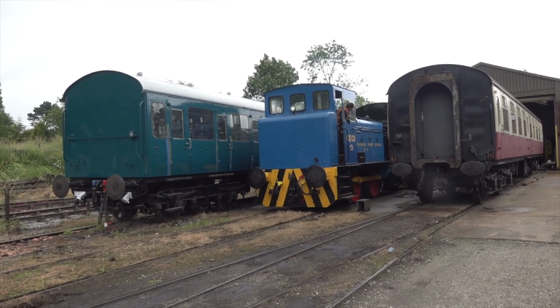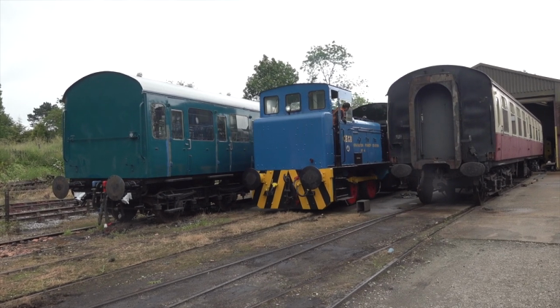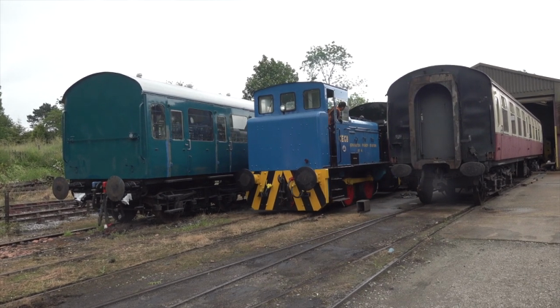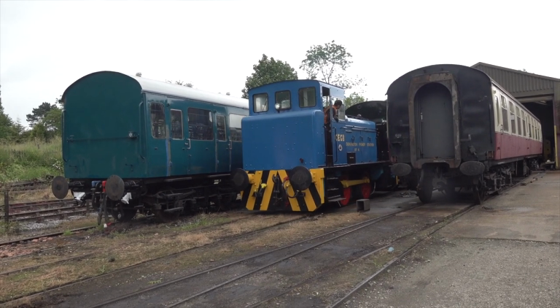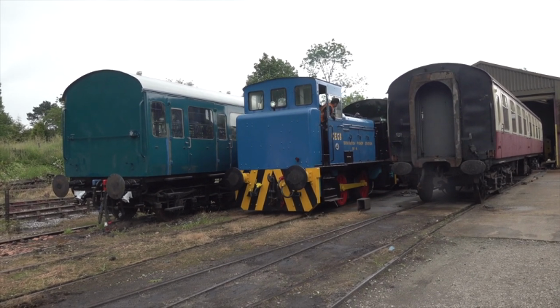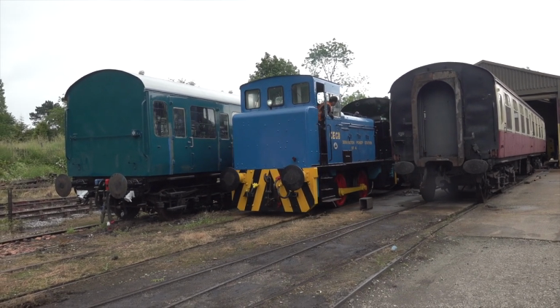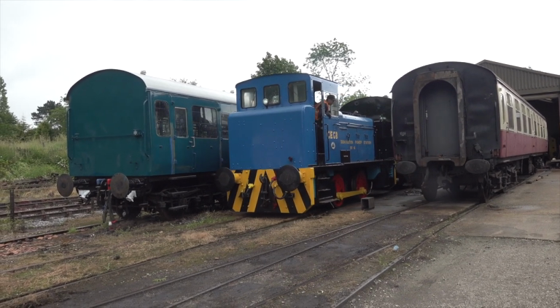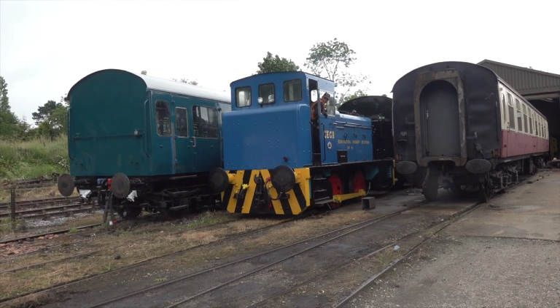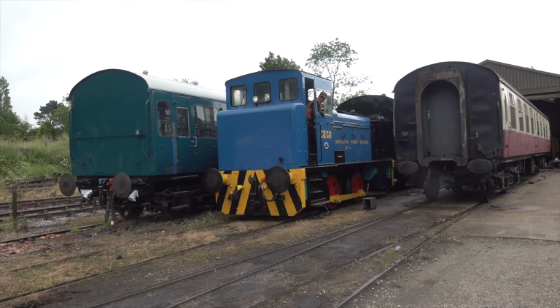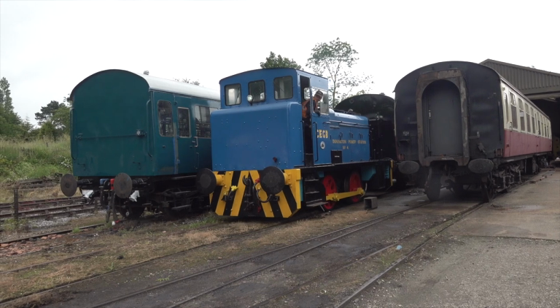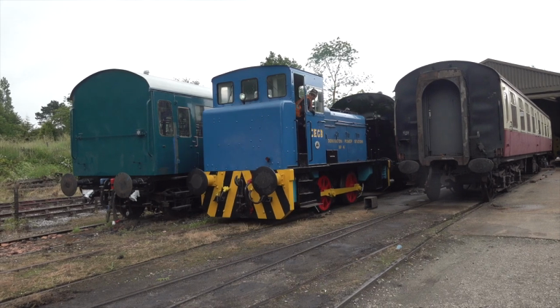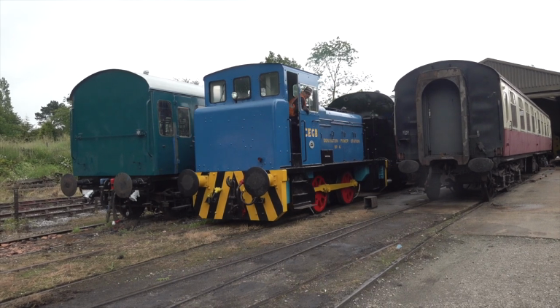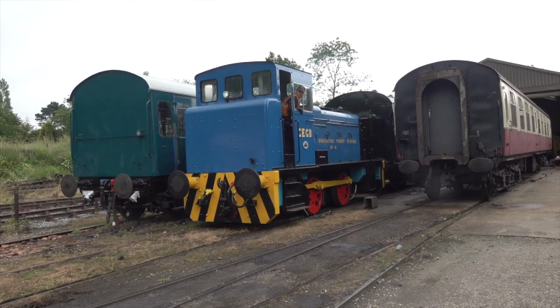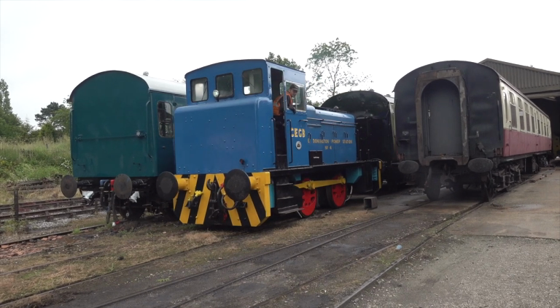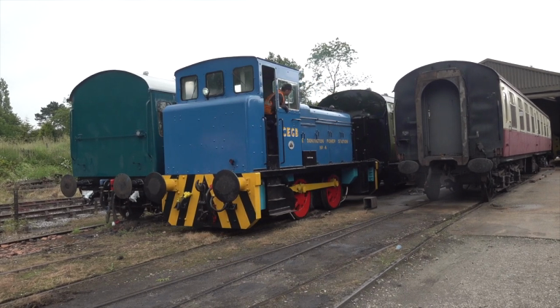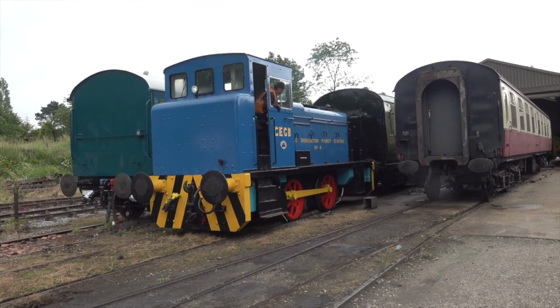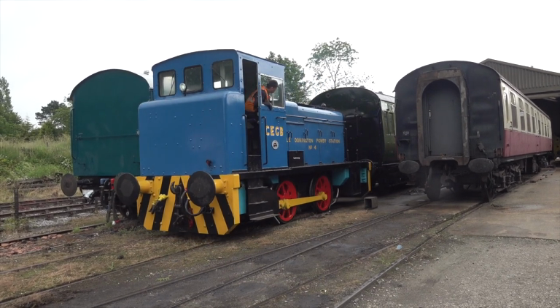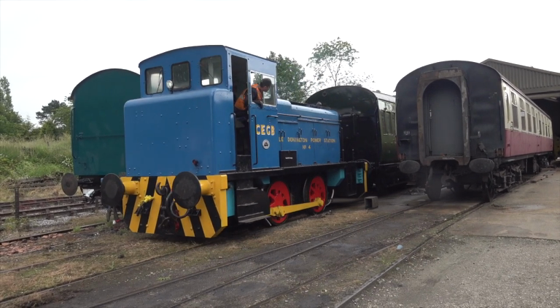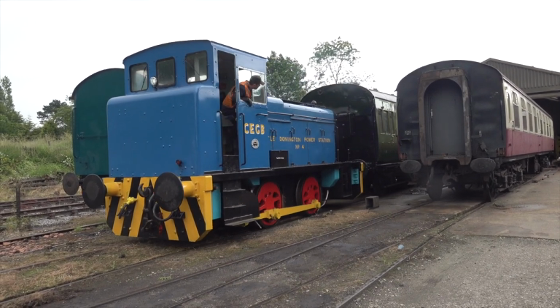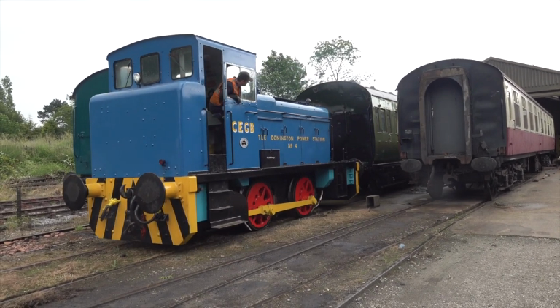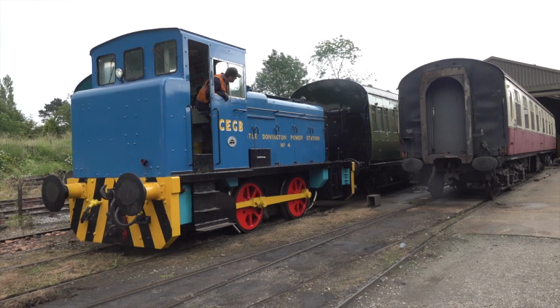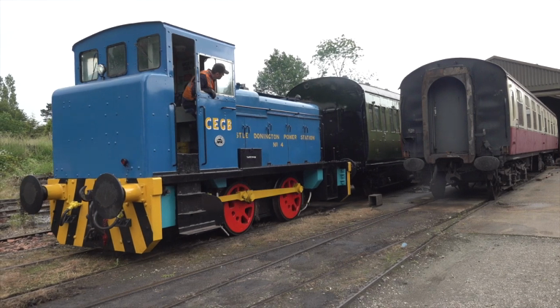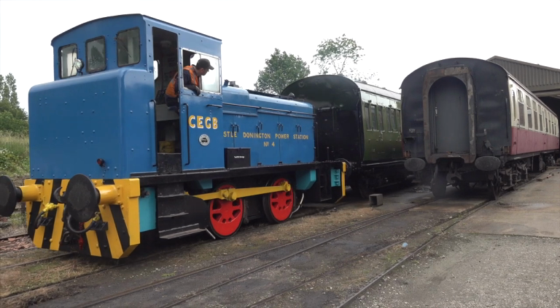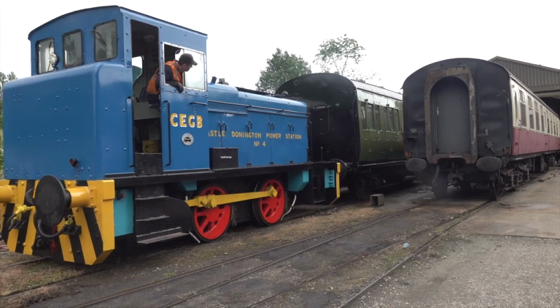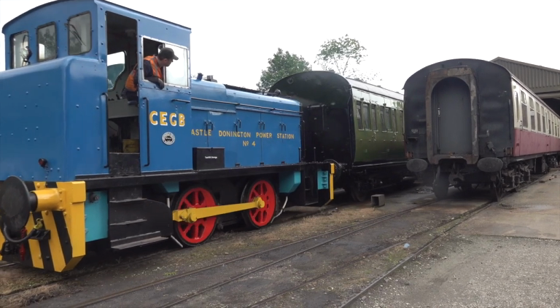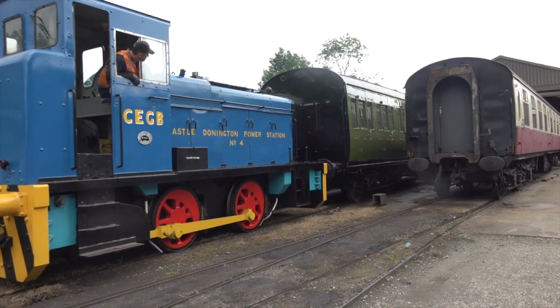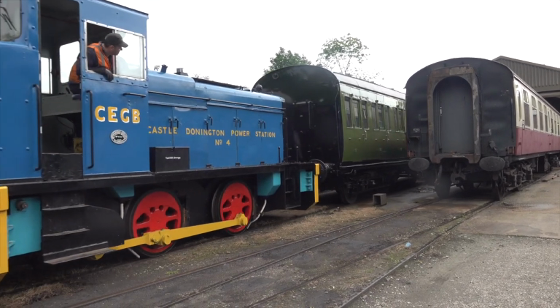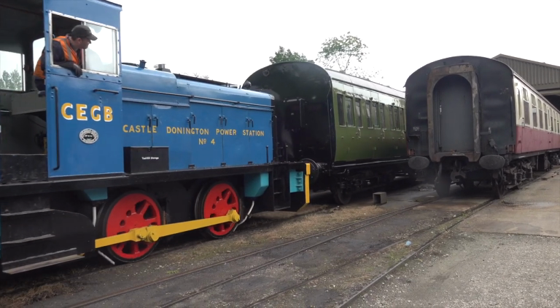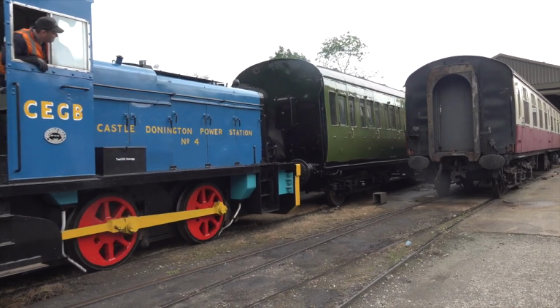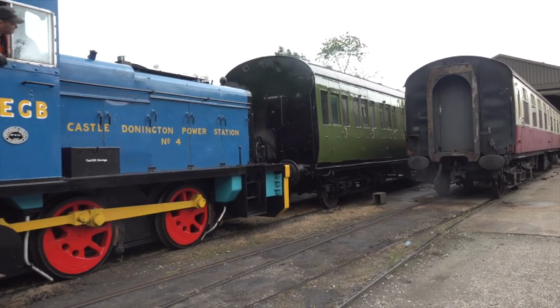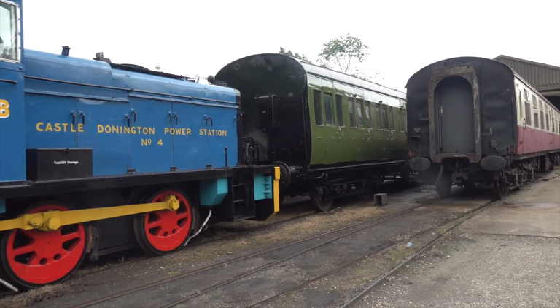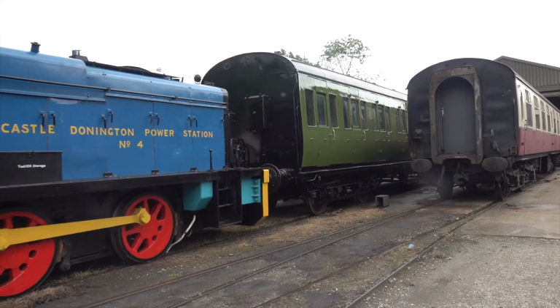And so, 117 emerges into the daylight for the first time in many years. The whole process would also enable an historic steam age survivor to be moved ready to go off site.